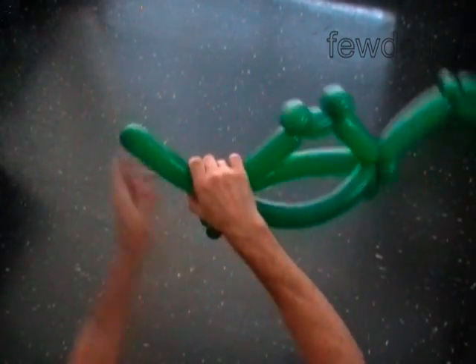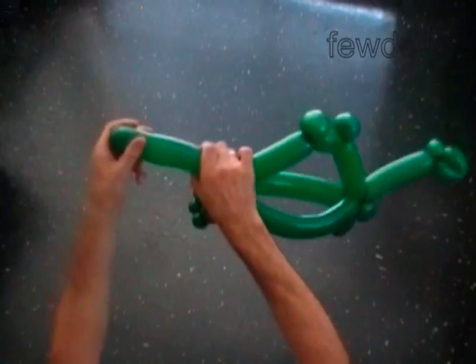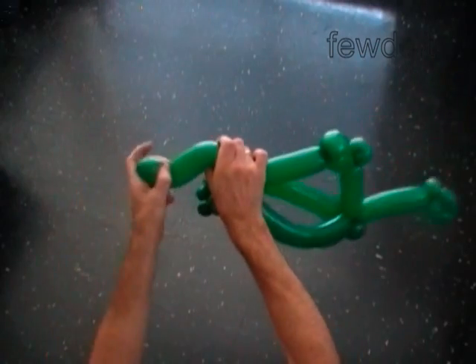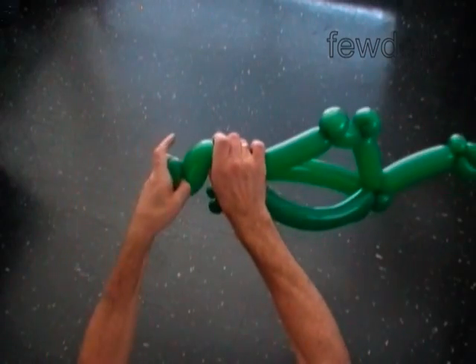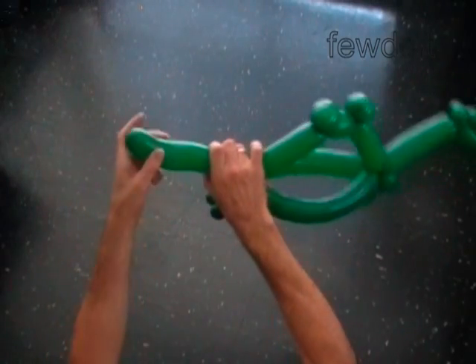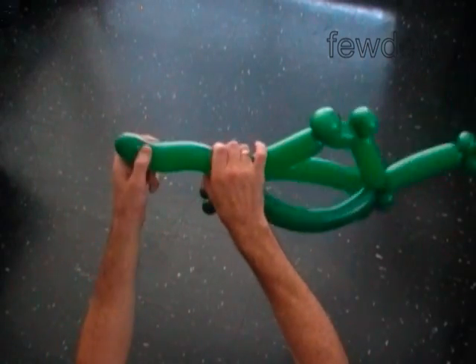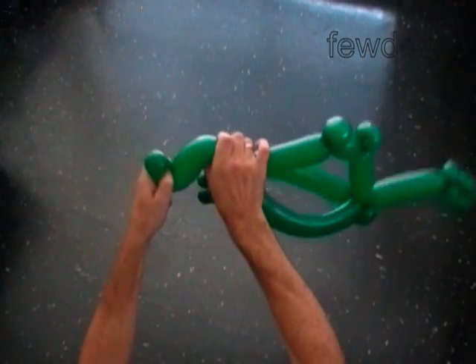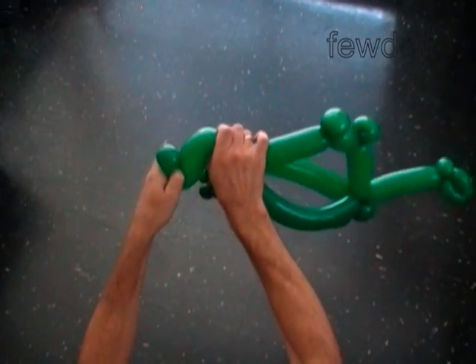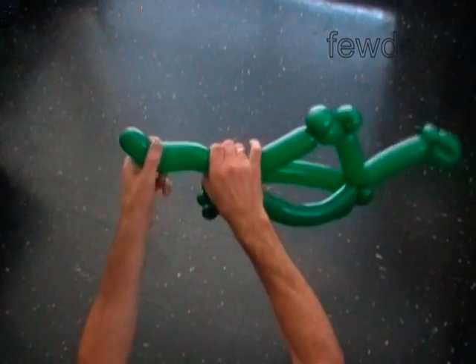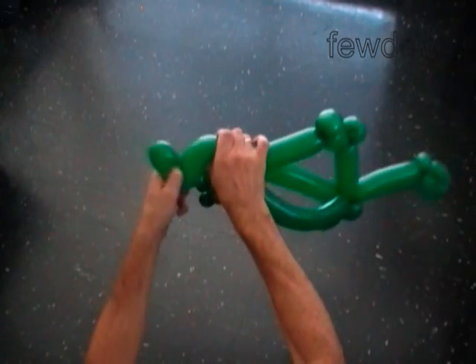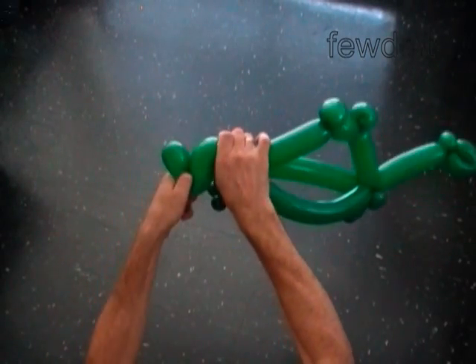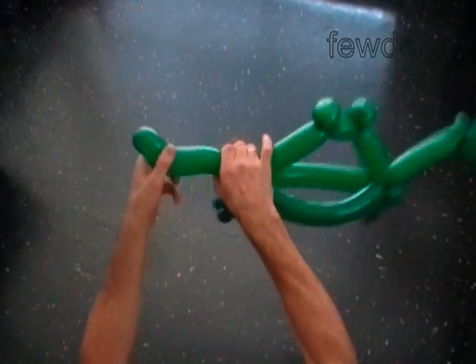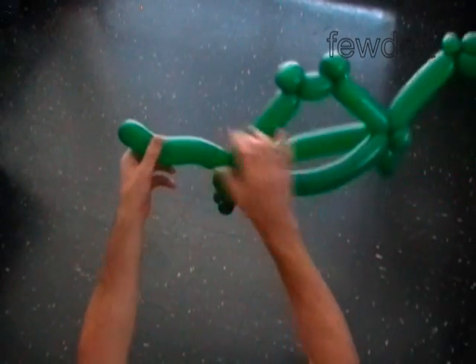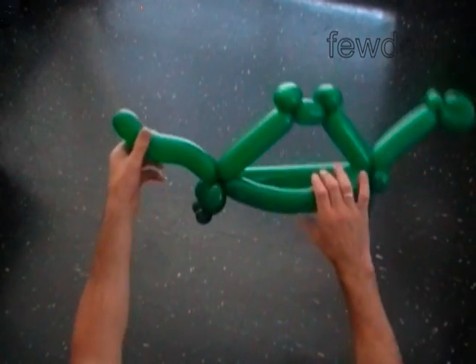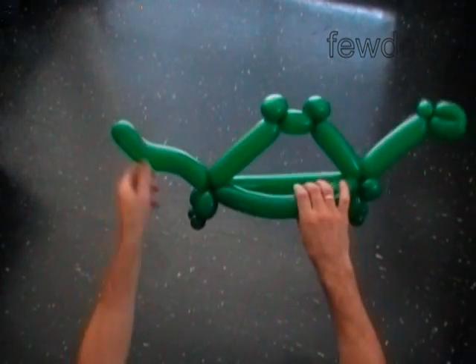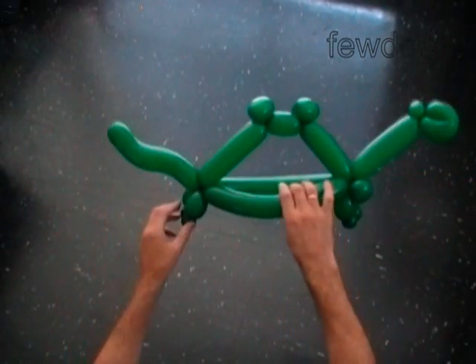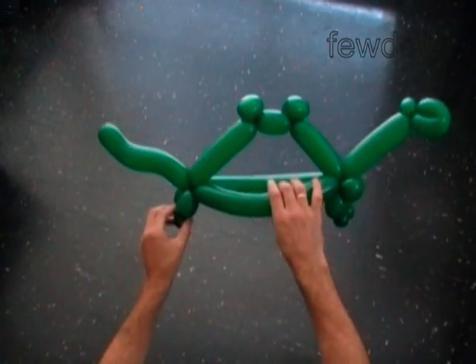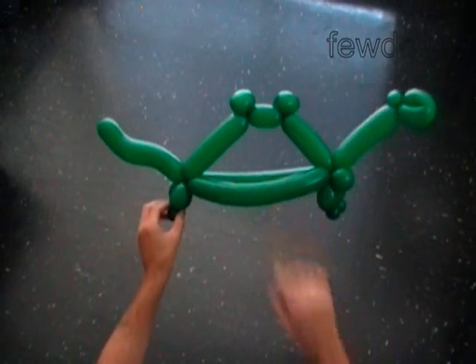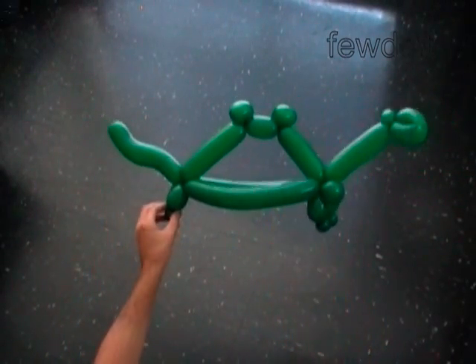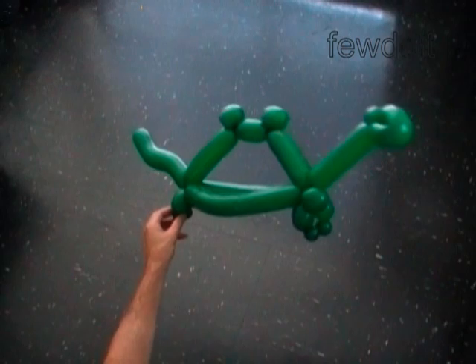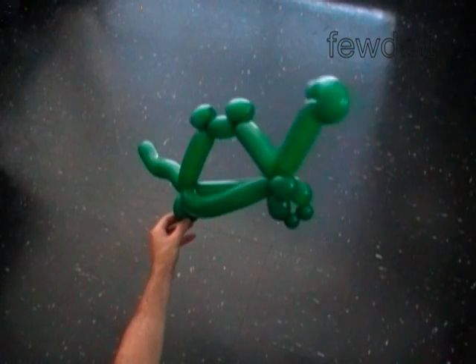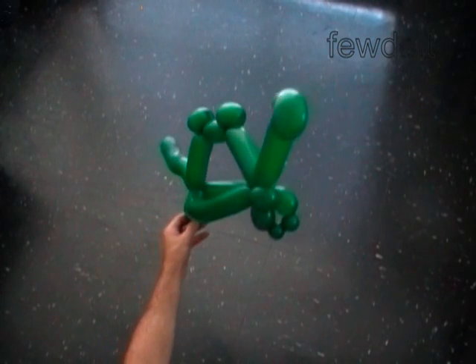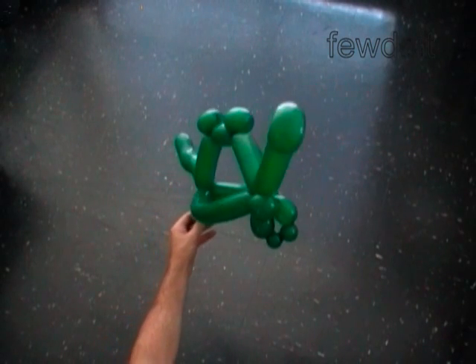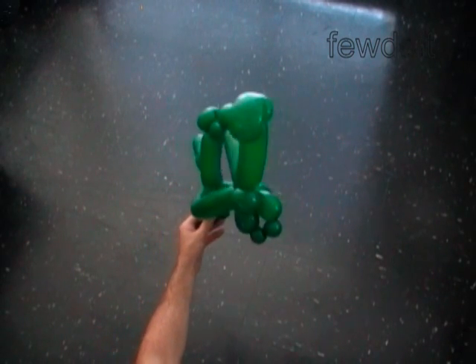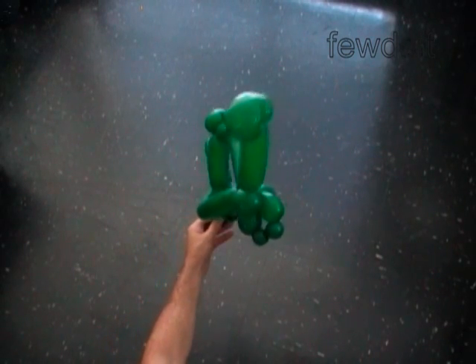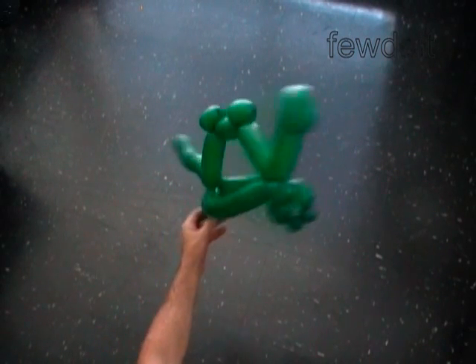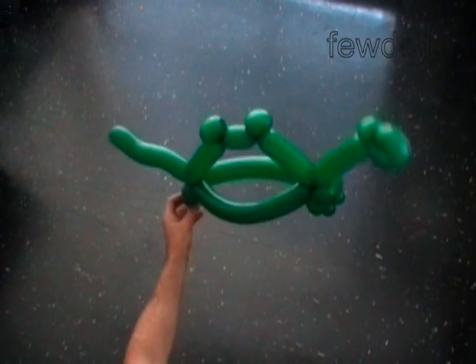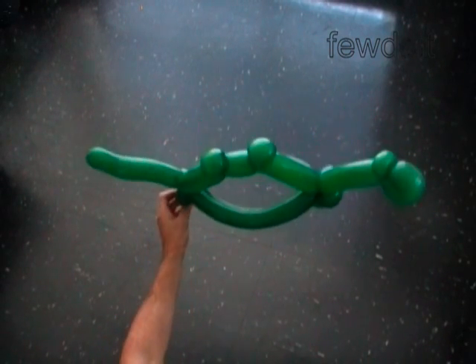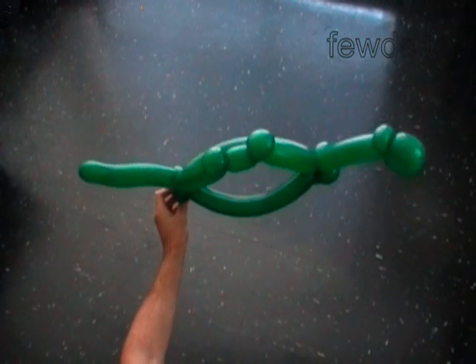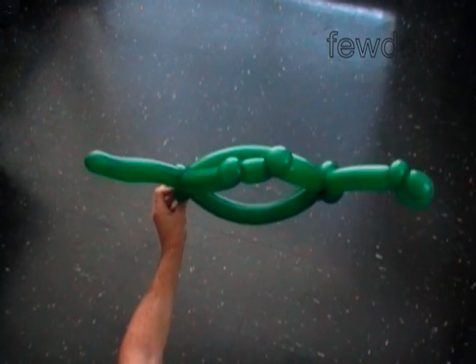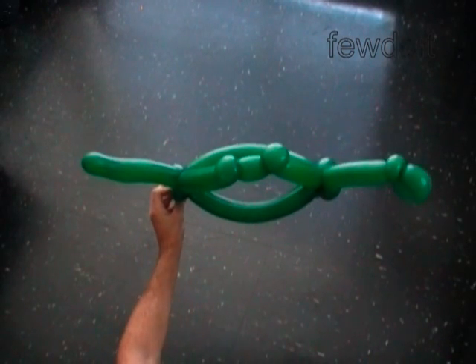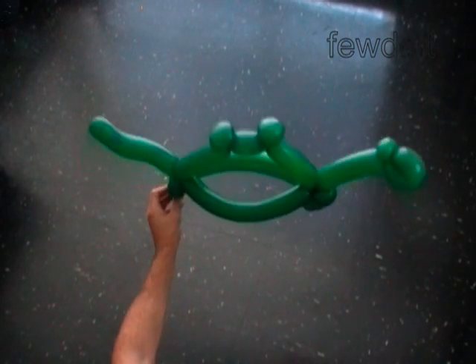We can bend the tail a bit. Here is the front view and the top view.